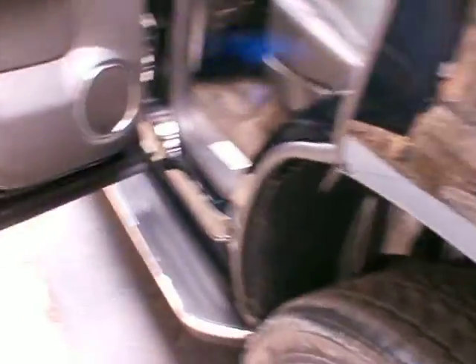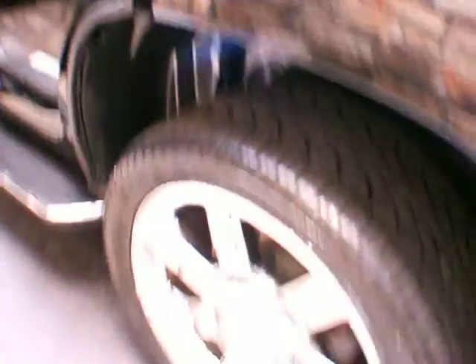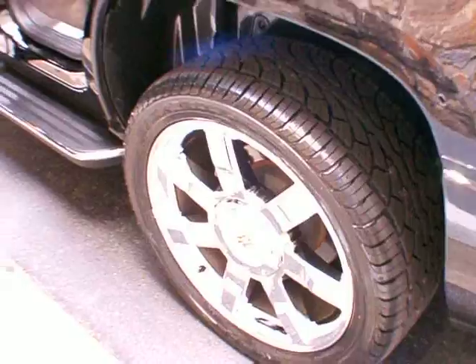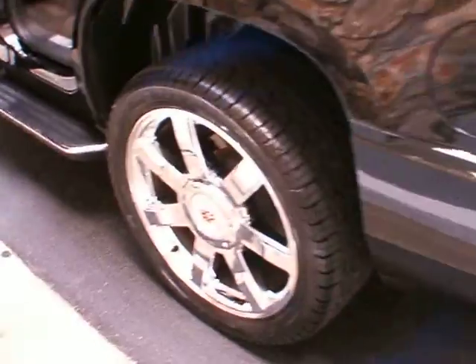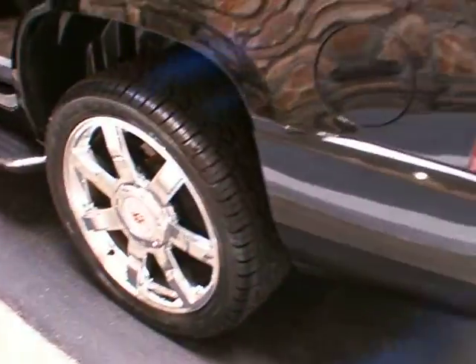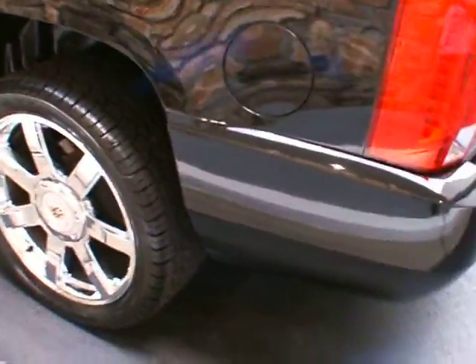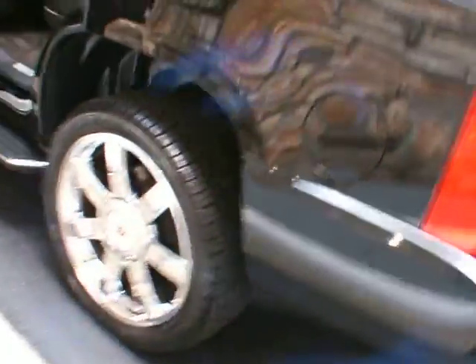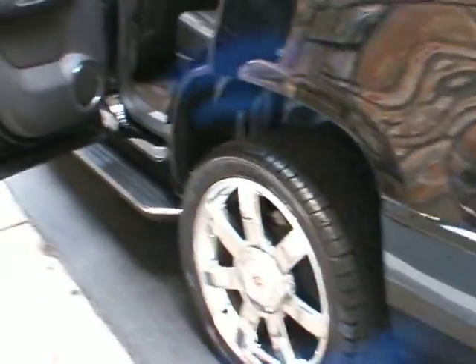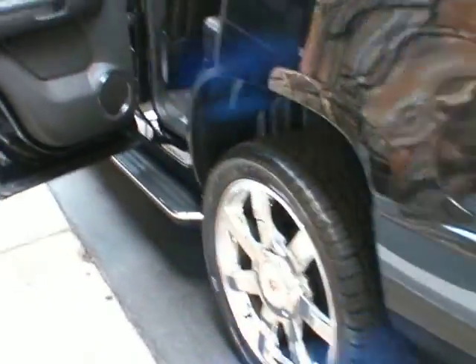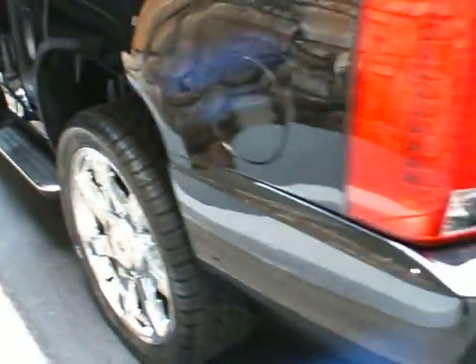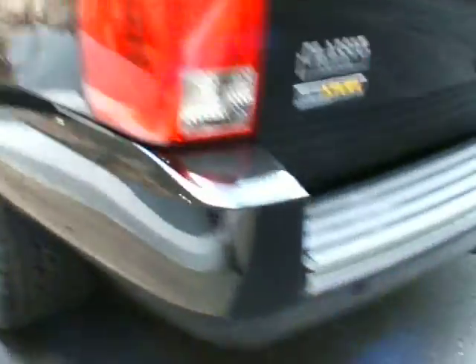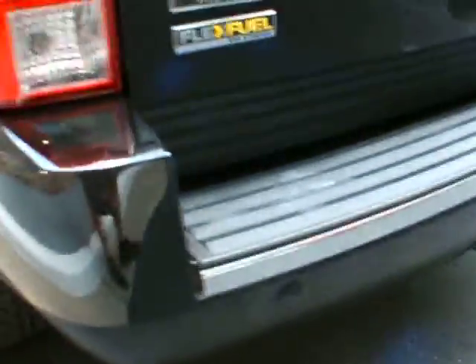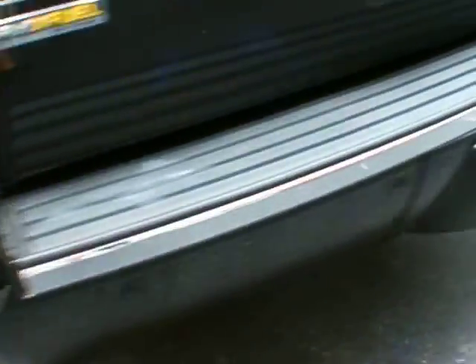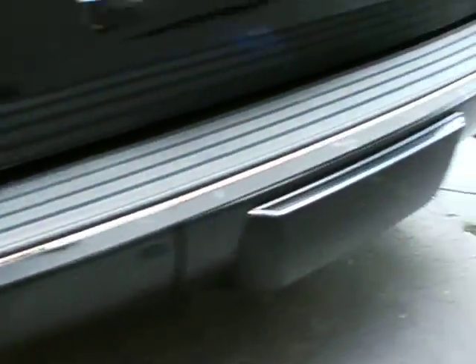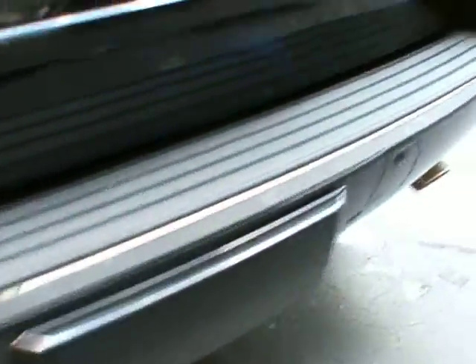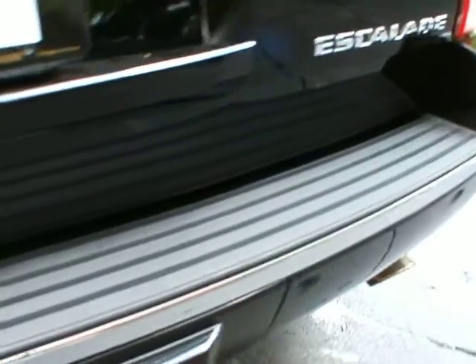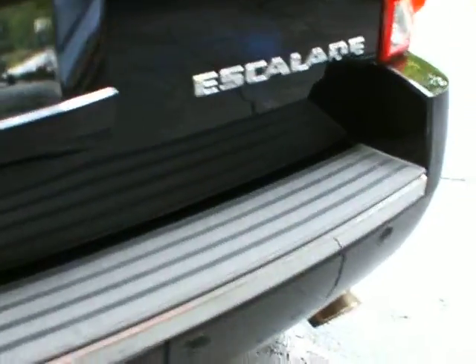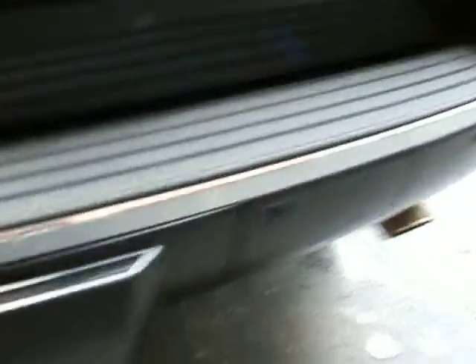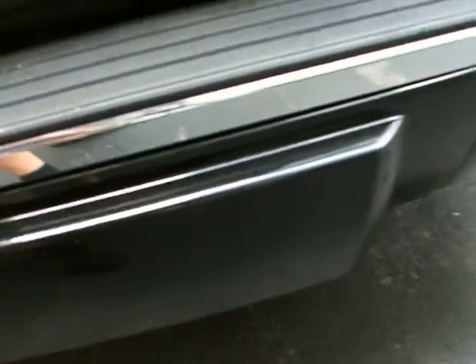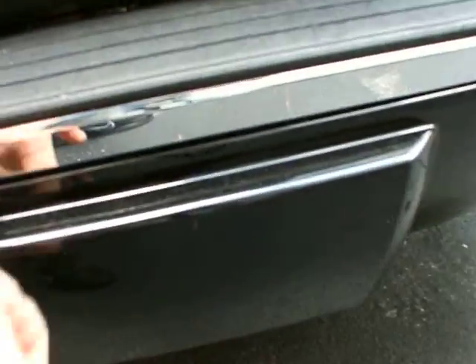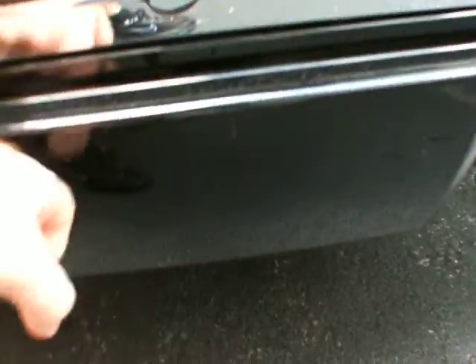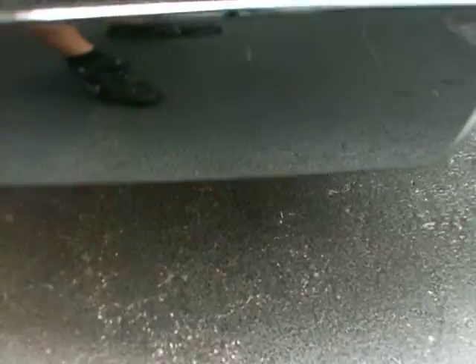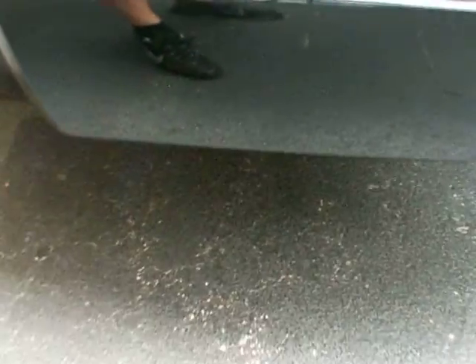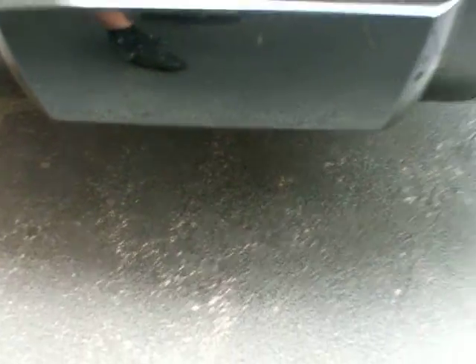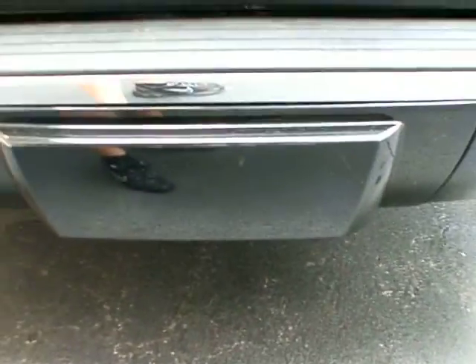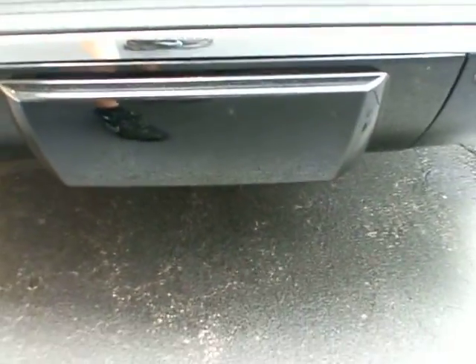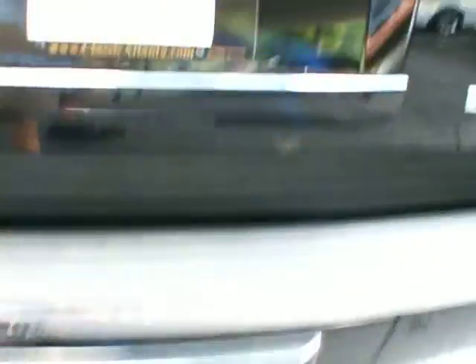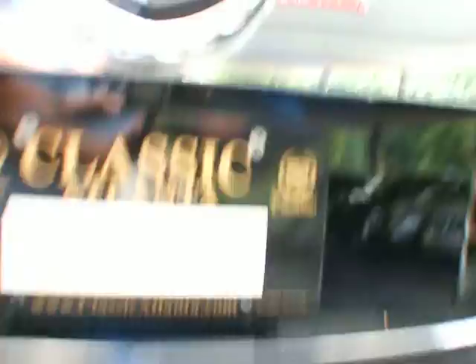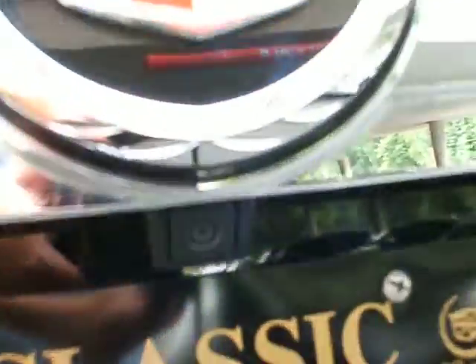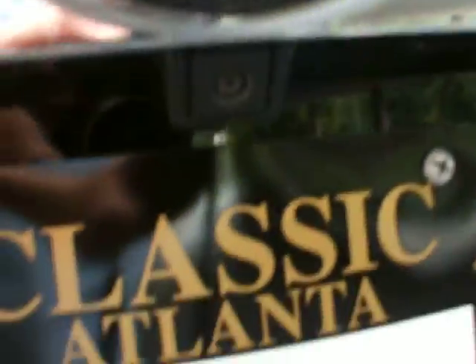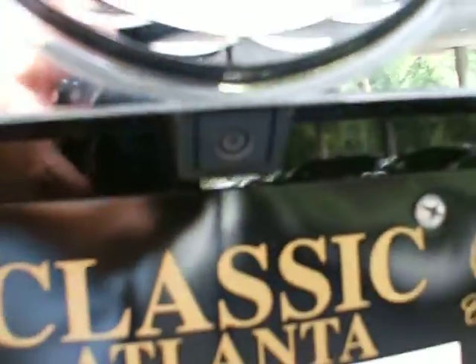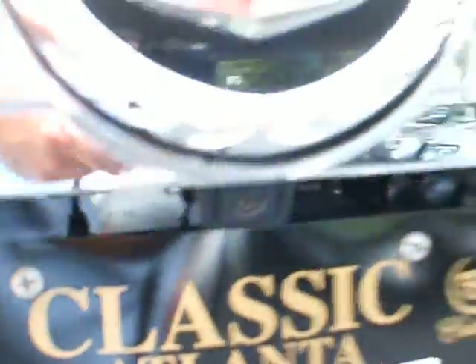The 22-inch chrome Cadillac wheels. Backup sensors on the bumper. Behind the rear bumper is the trailer tow hitch — it's covered up. And we have the backup camera.